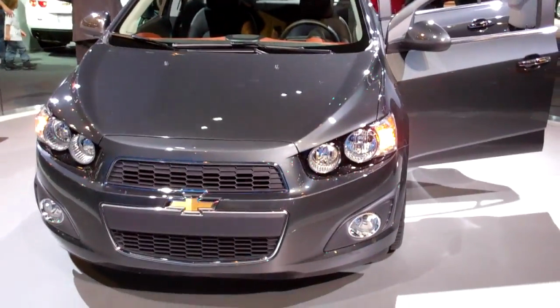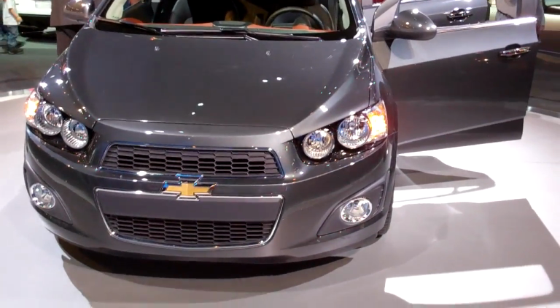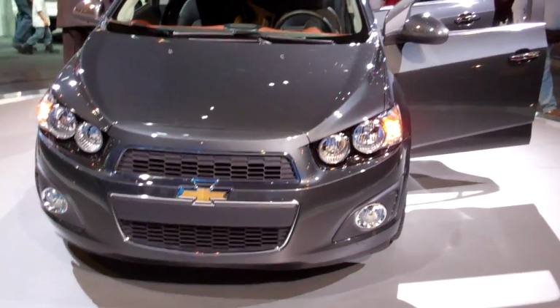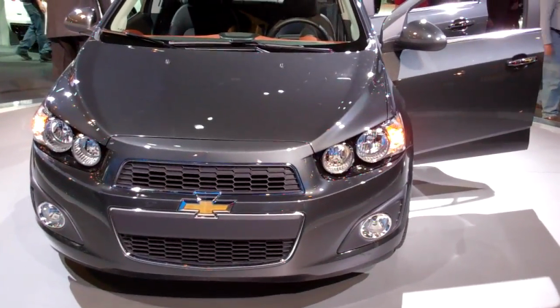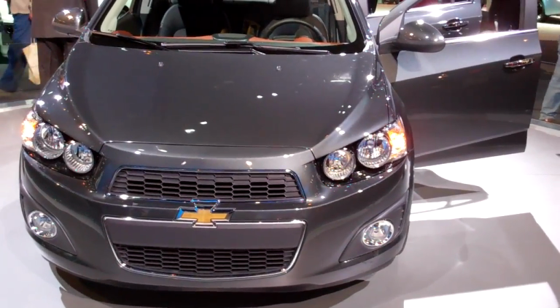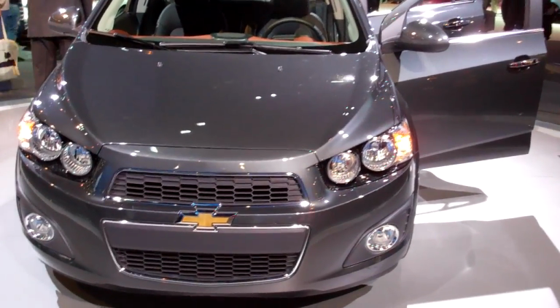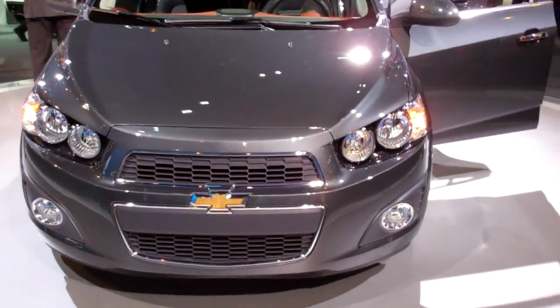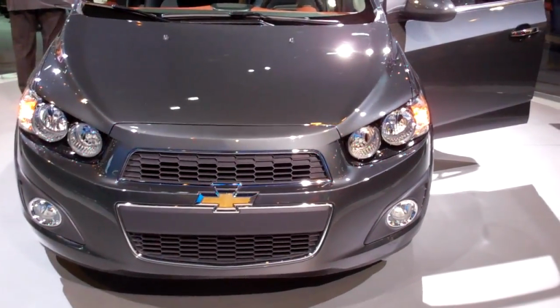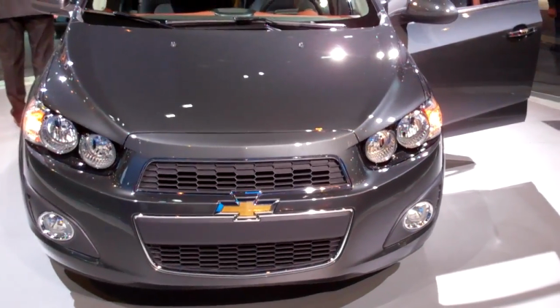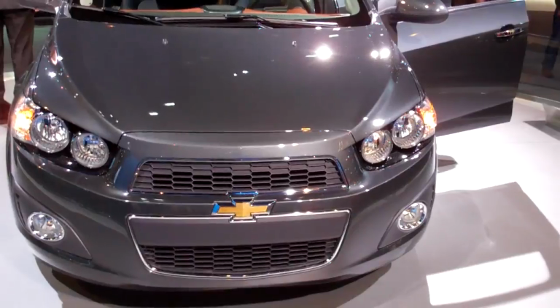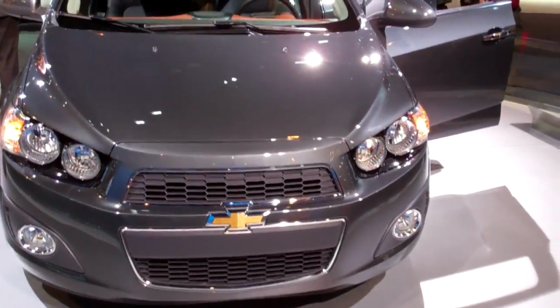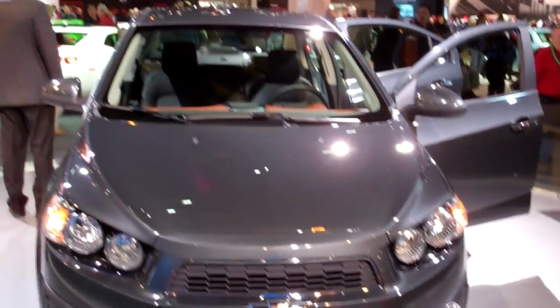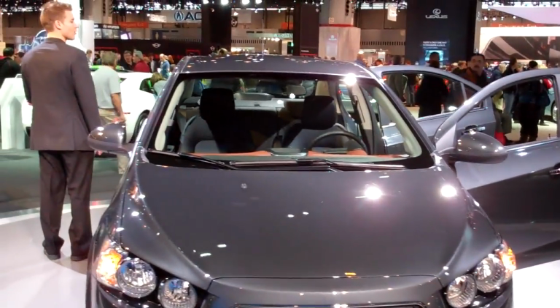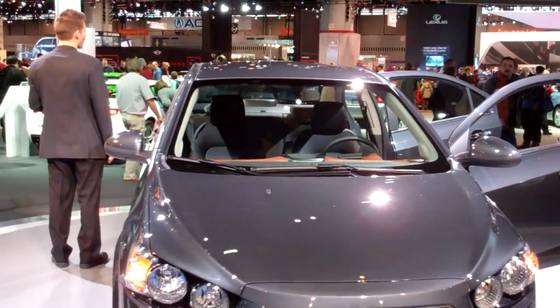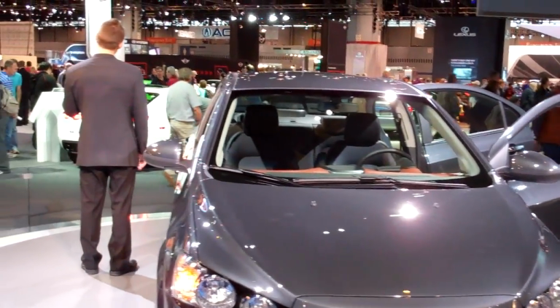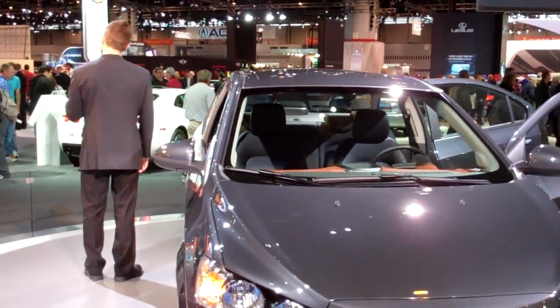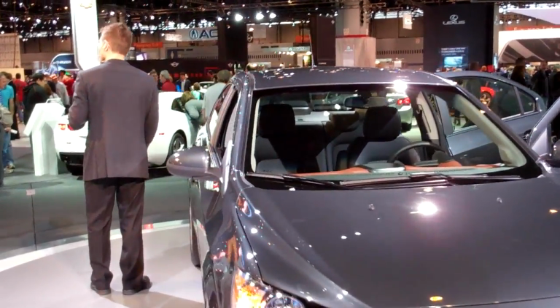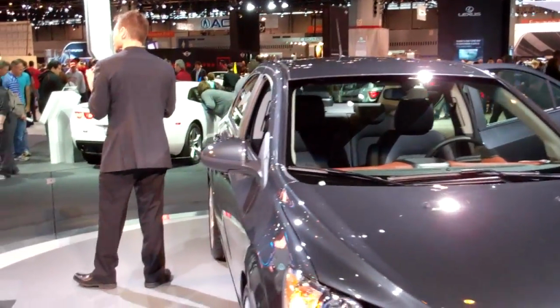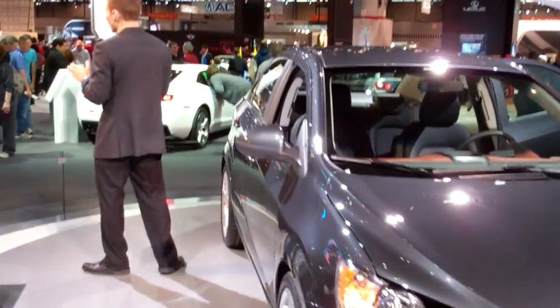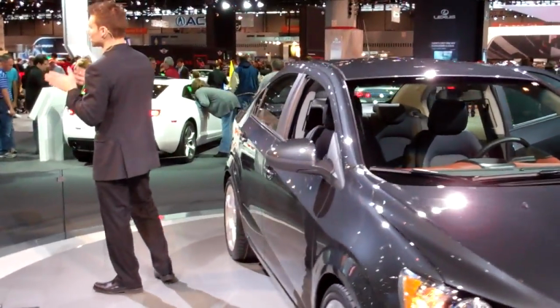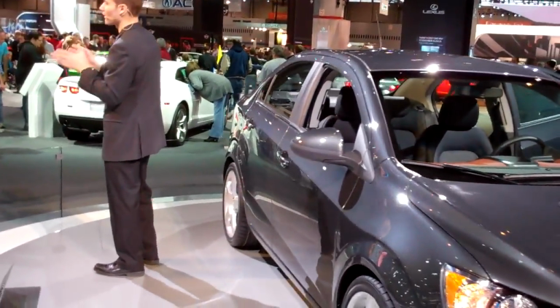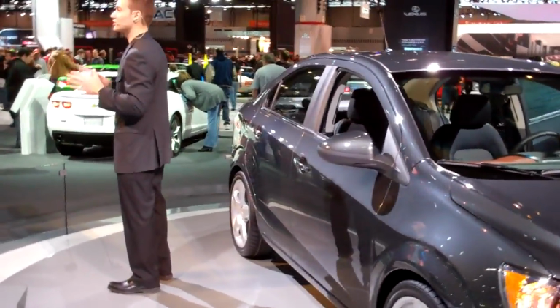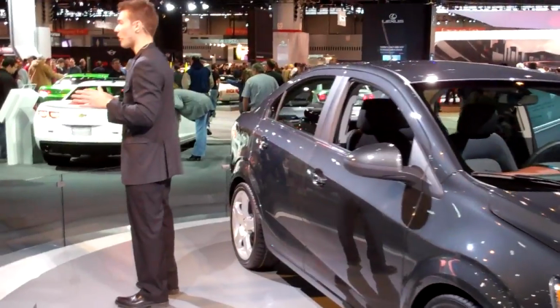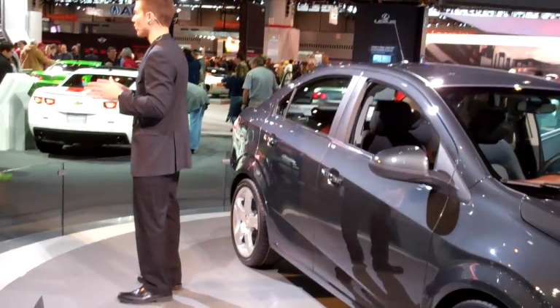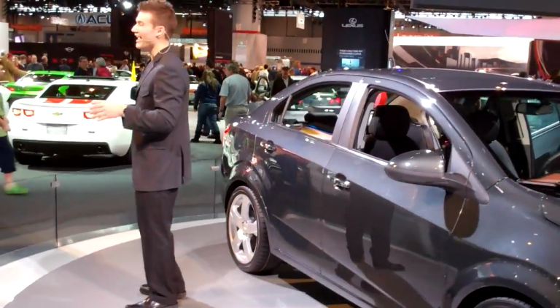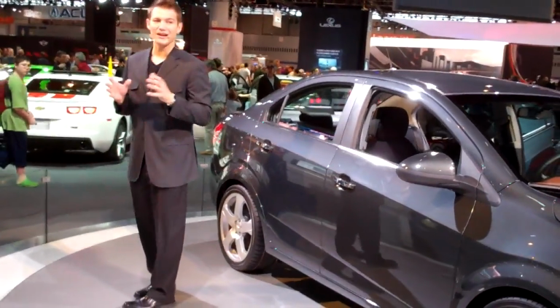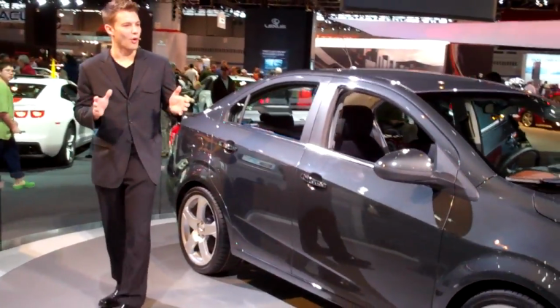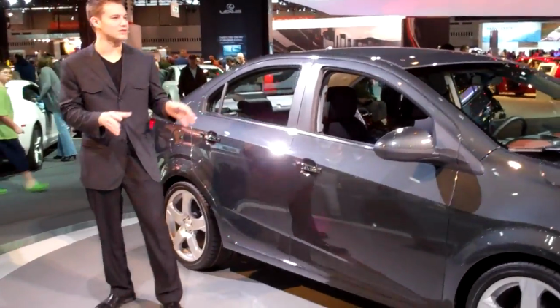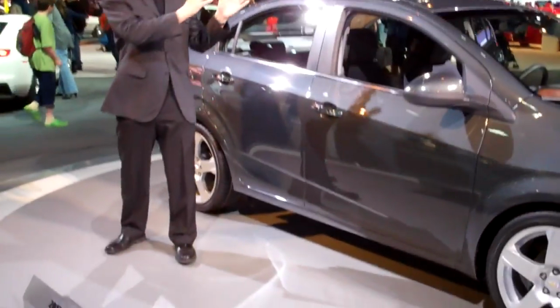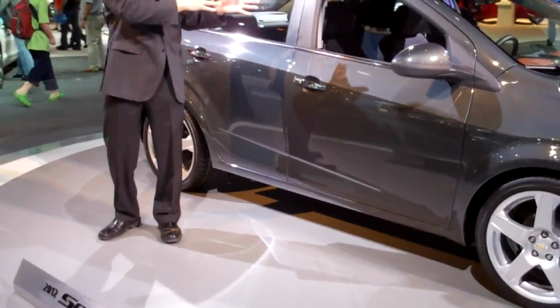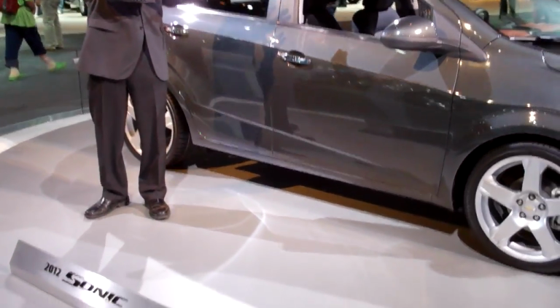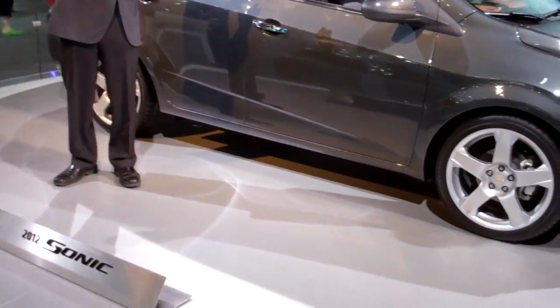The Sonic has XM satellite radio, a USB port, an auxiliary audio input, and Bluetooth, which allows you to wirelessly stream audio and answer phone calls, all from steering wheel controls.